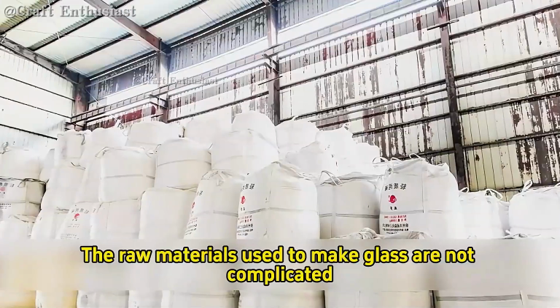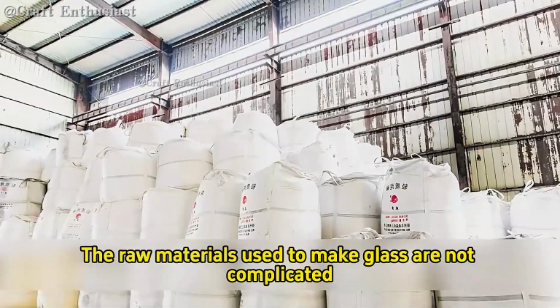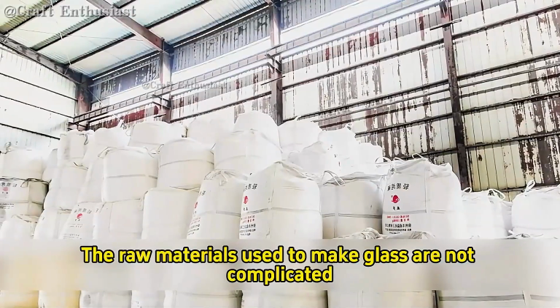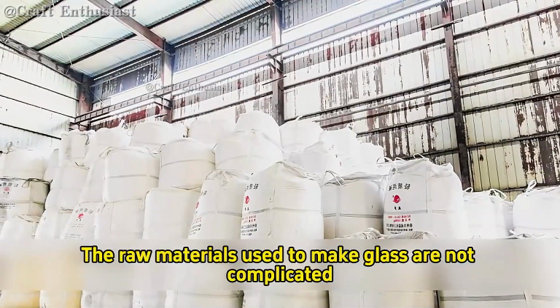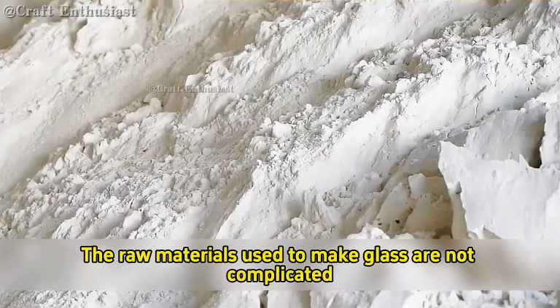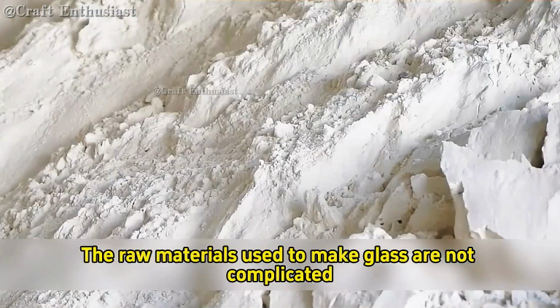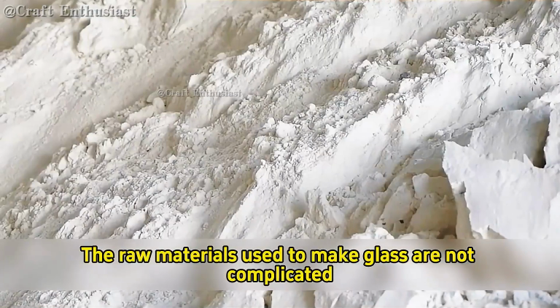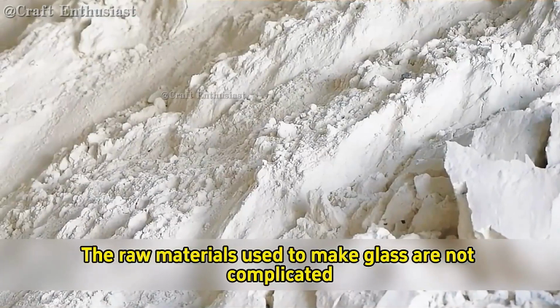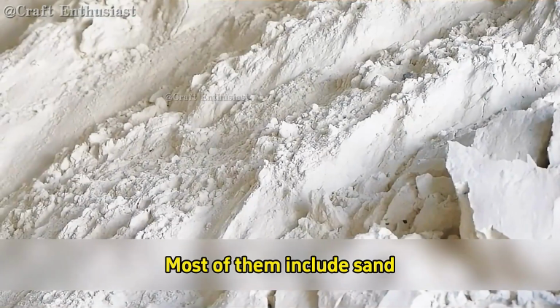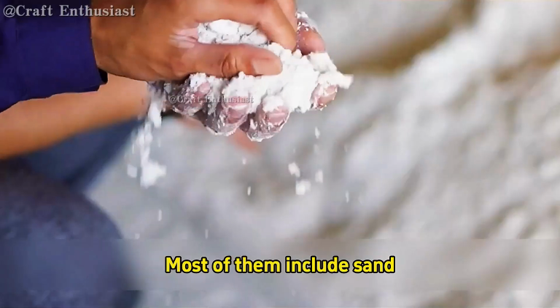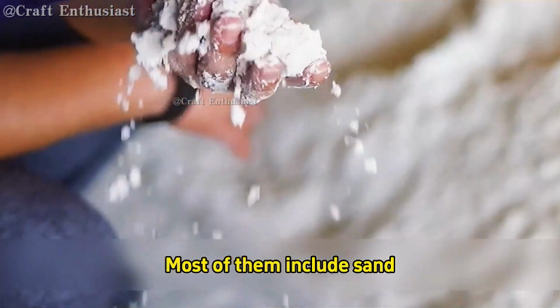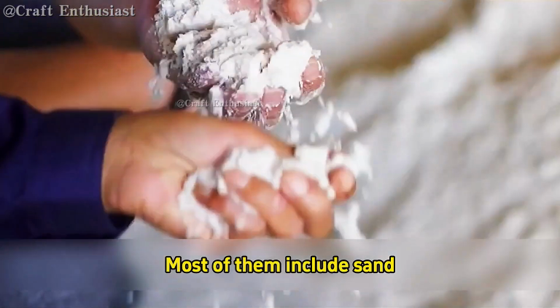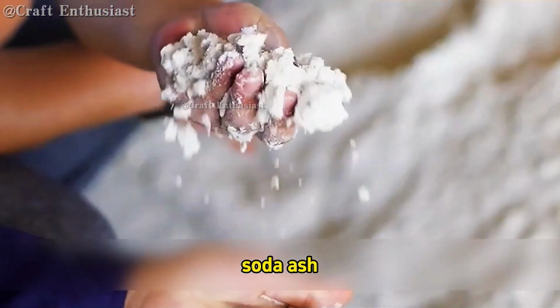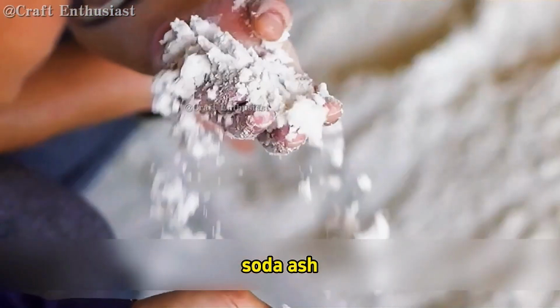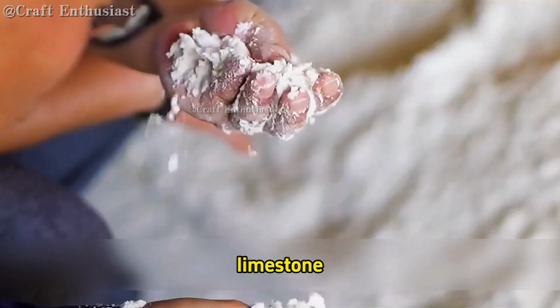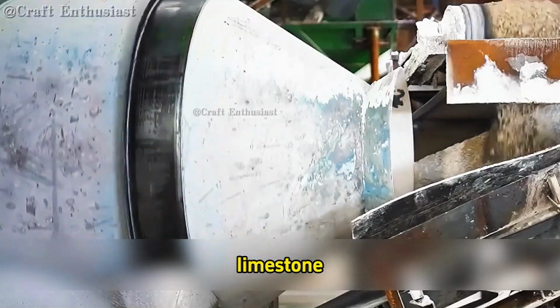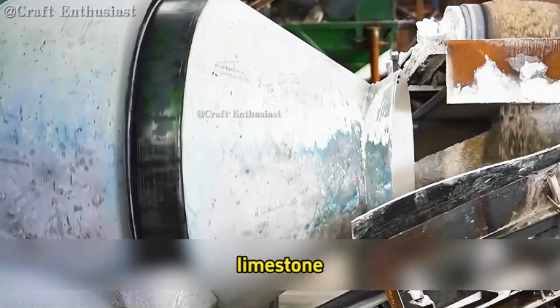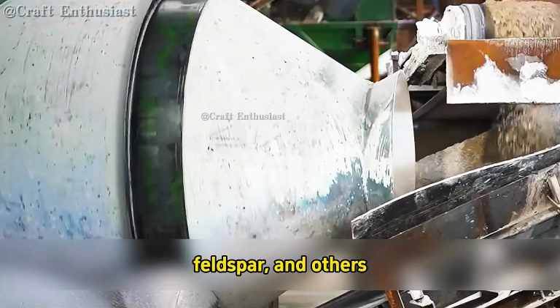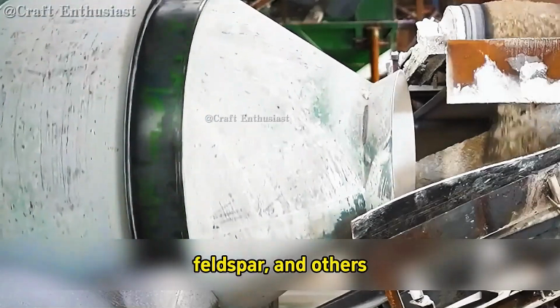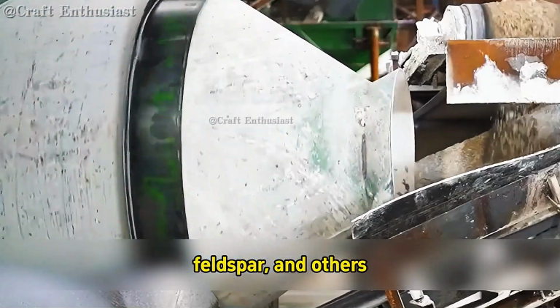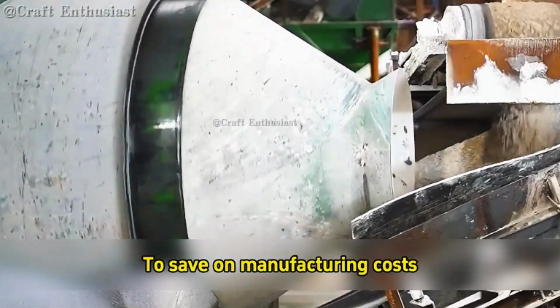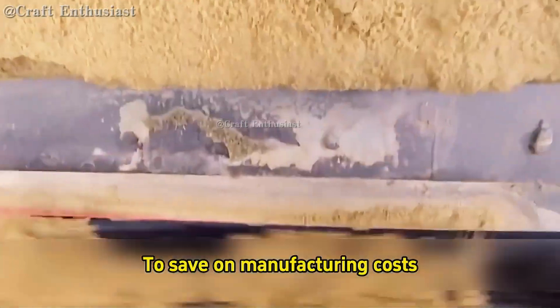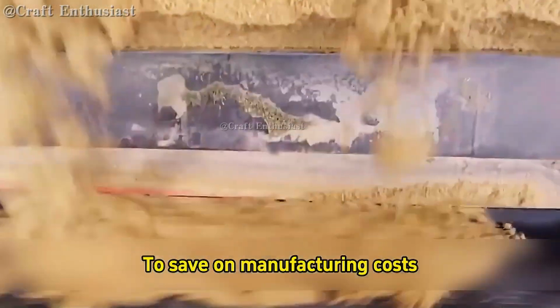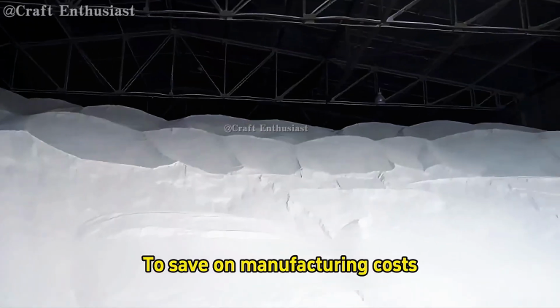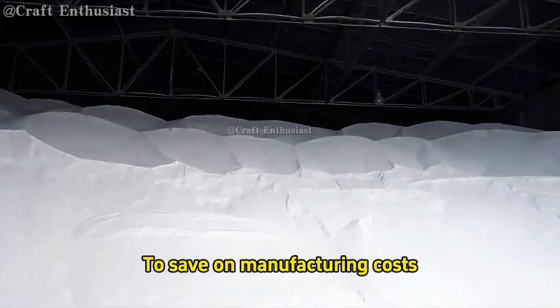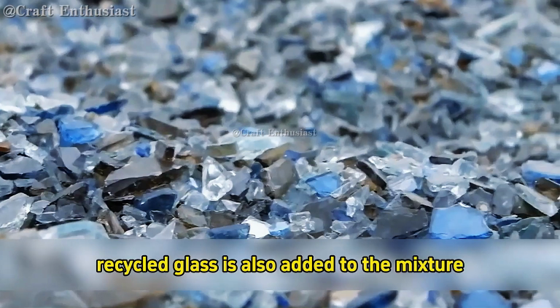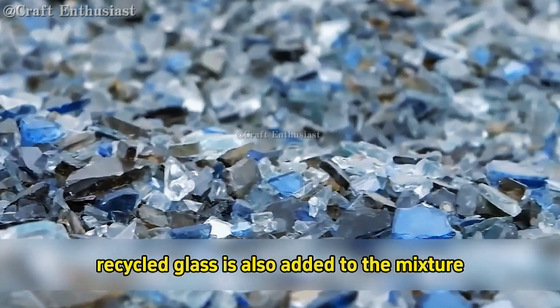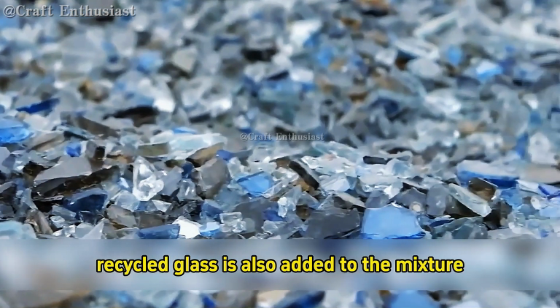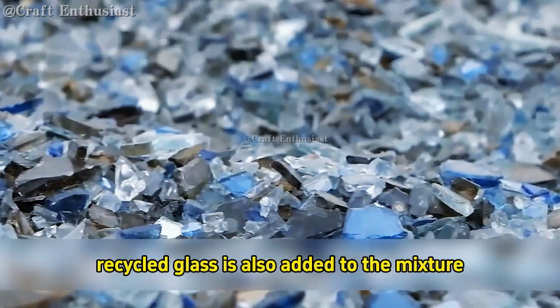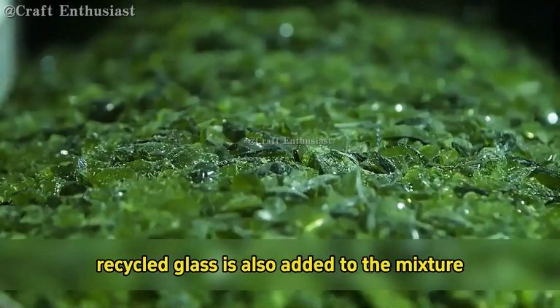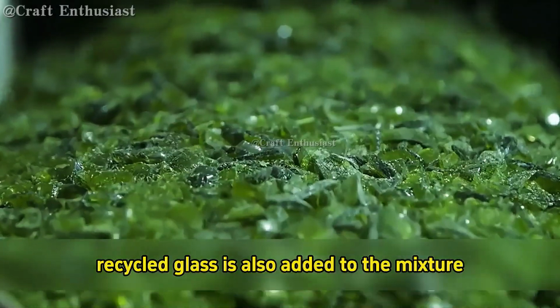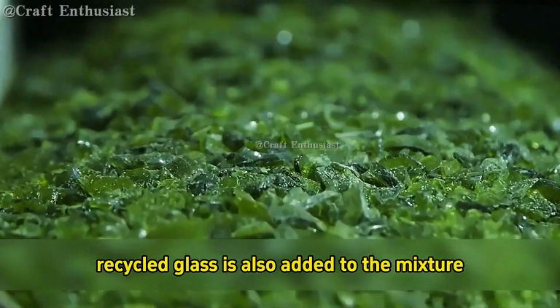The raw materials used to make glass are not complicated. Most of them include sand, soda ash, limestone, feldspar, and others. To save on manufacturing costs, recycled glass is also added to the mixture.